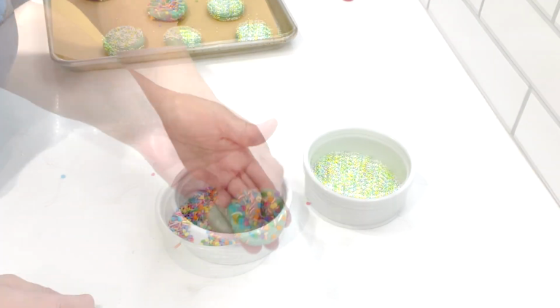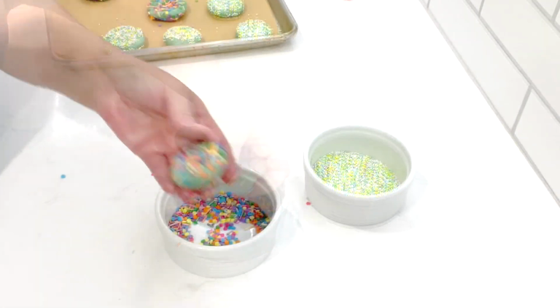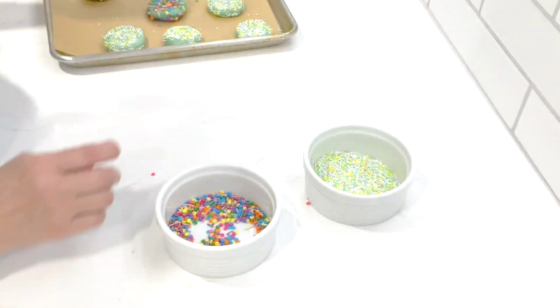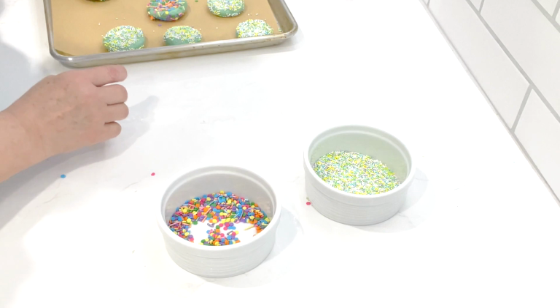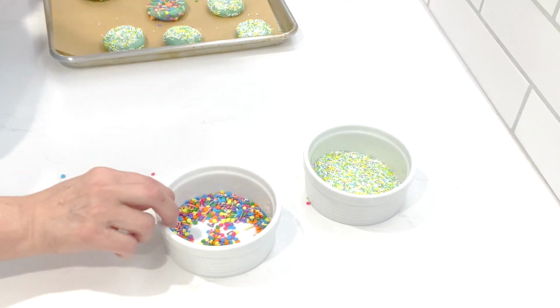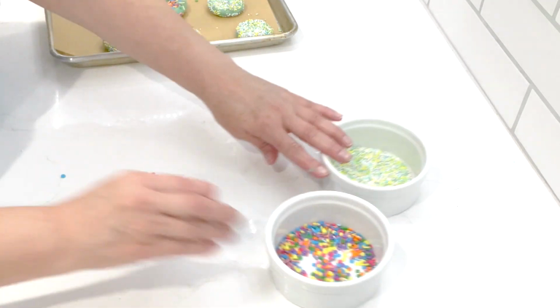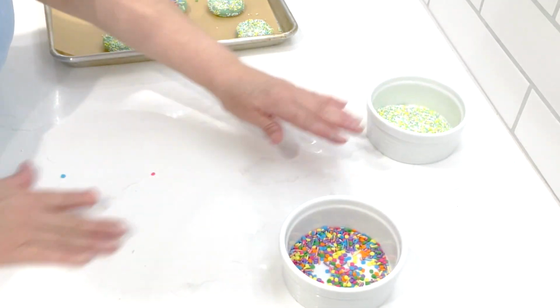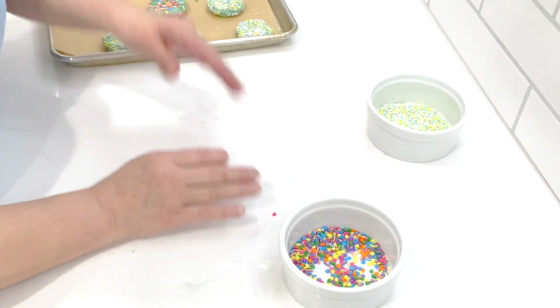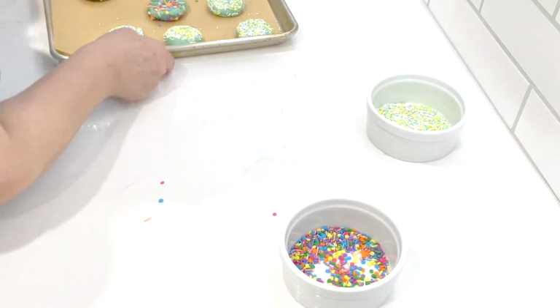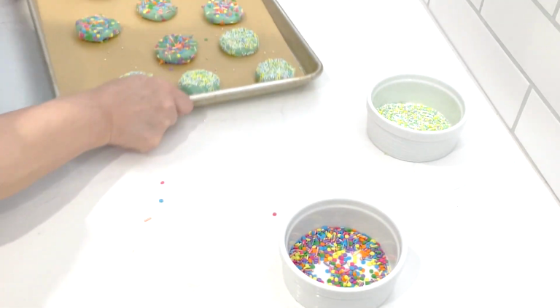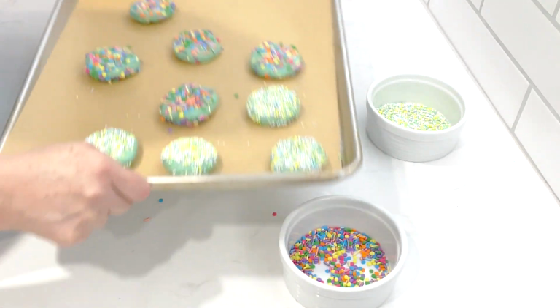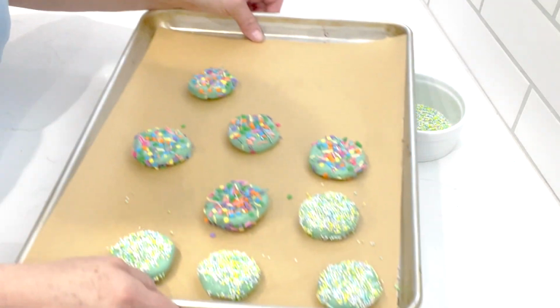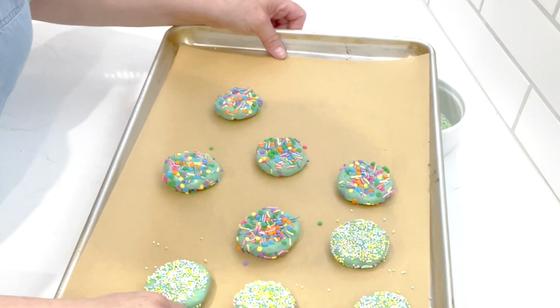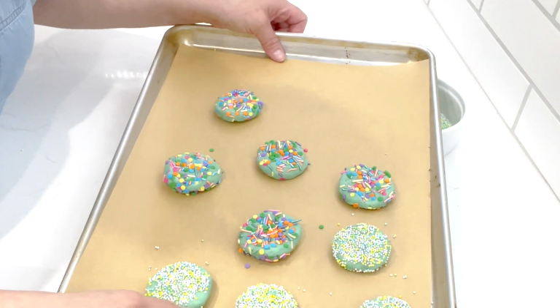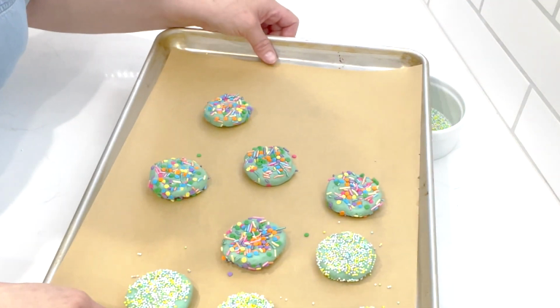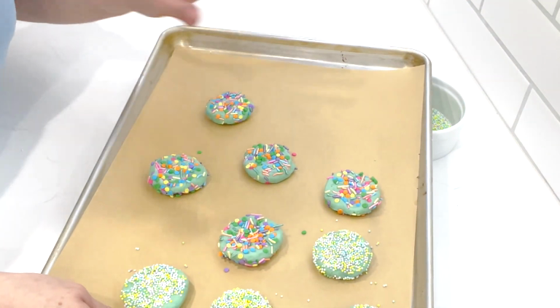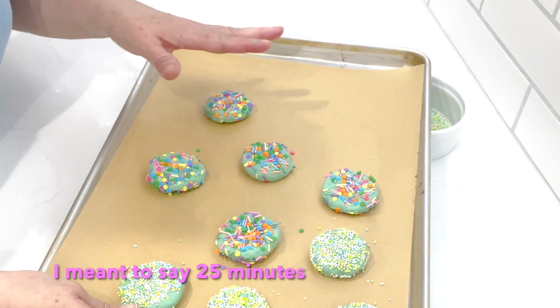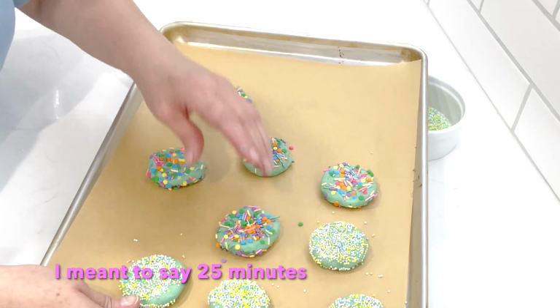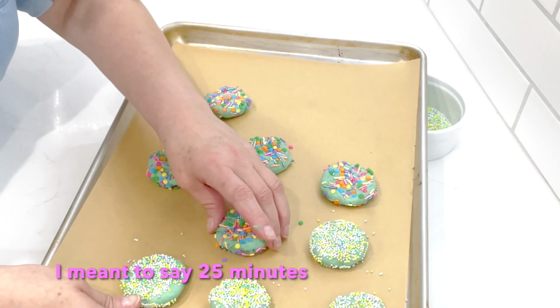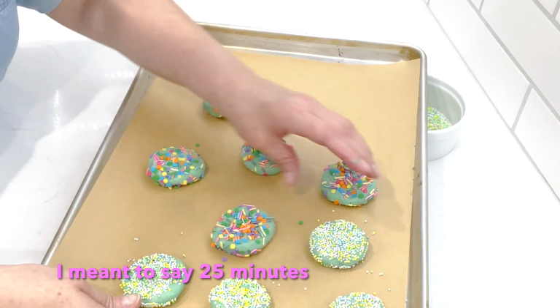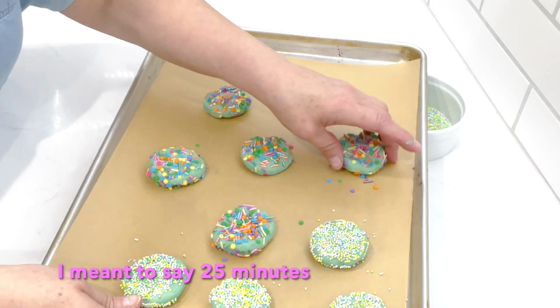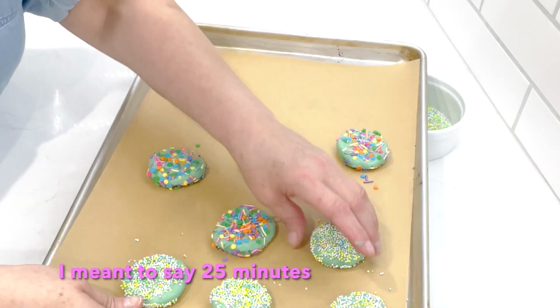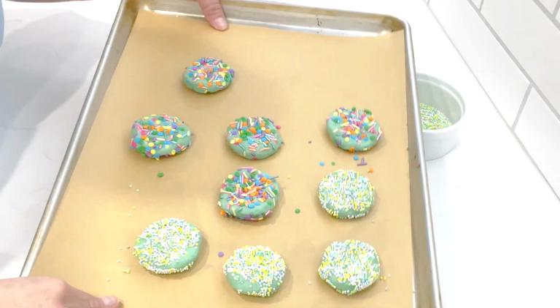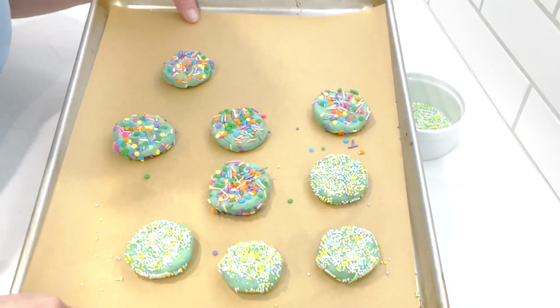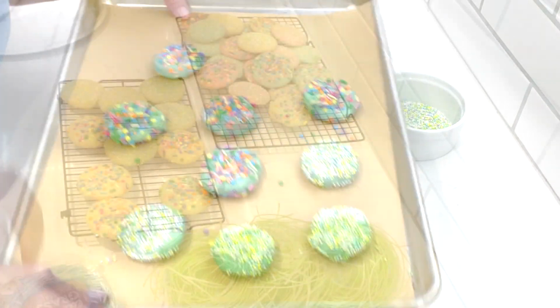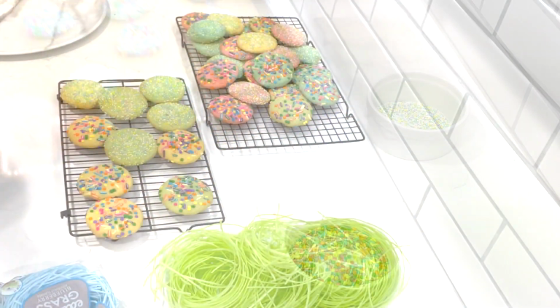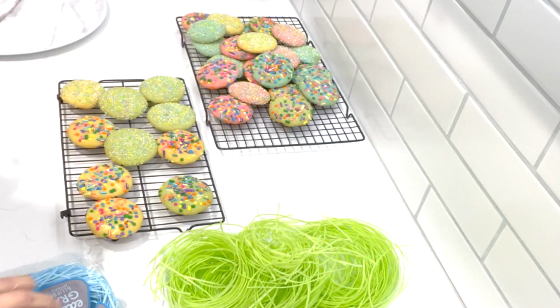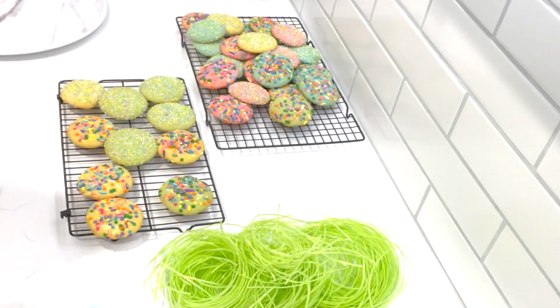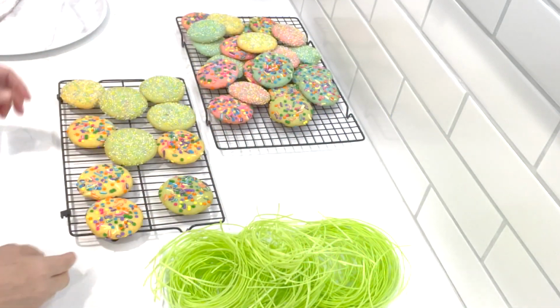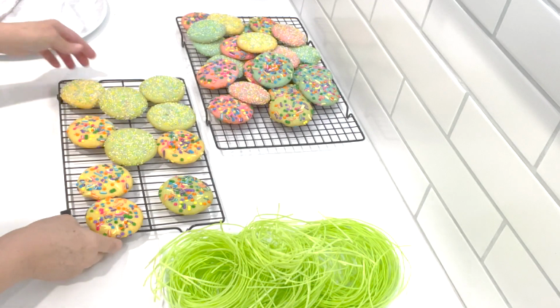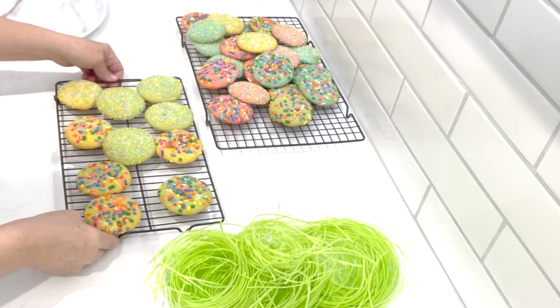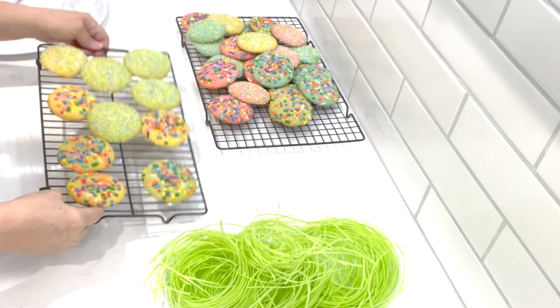I'm going to put these to bake. The oven is at 325 degrees — it's going to take about 20 minutes. I'll be back after they're done.